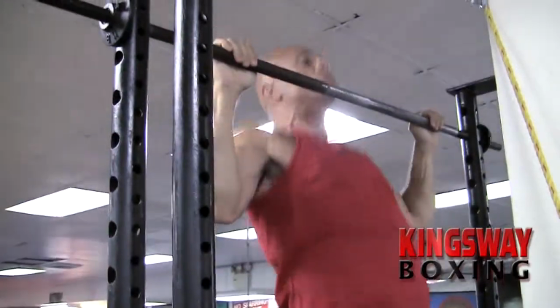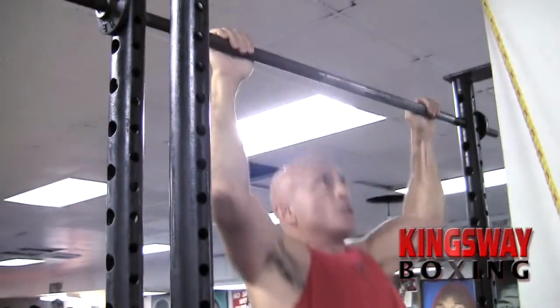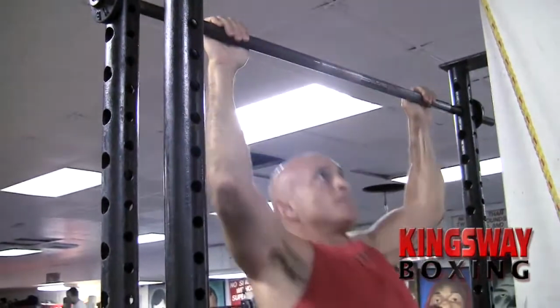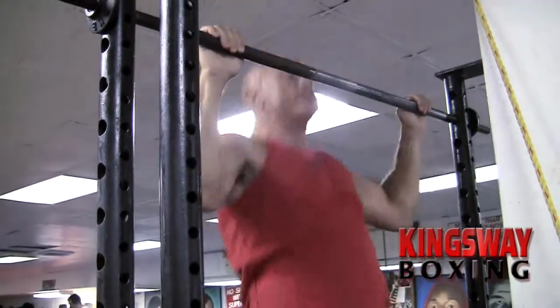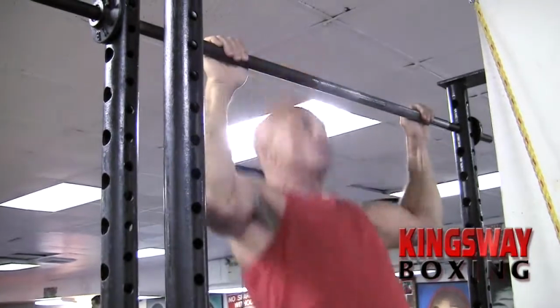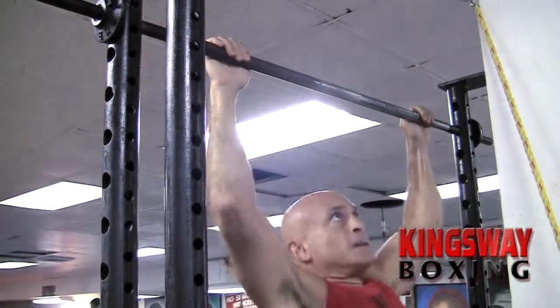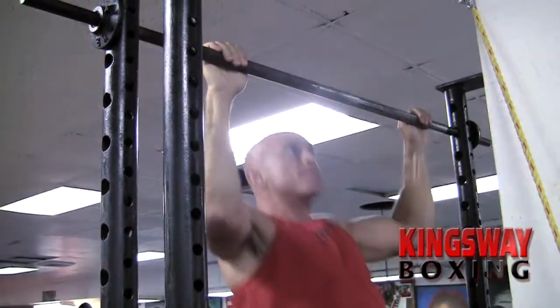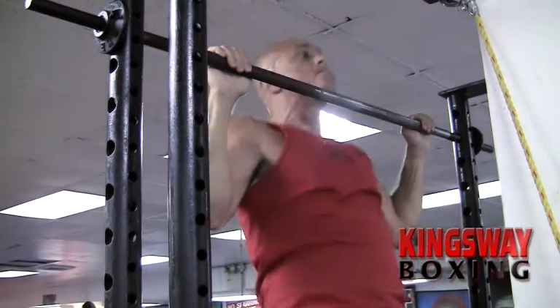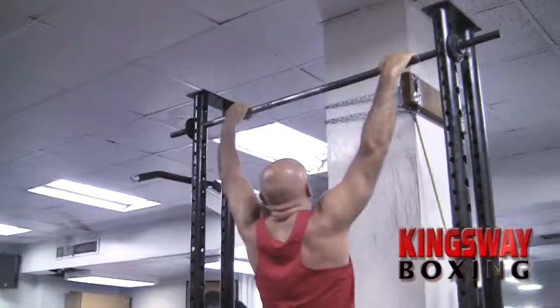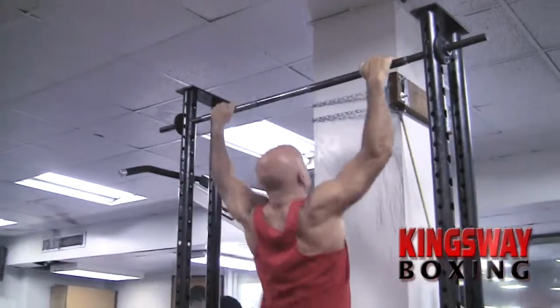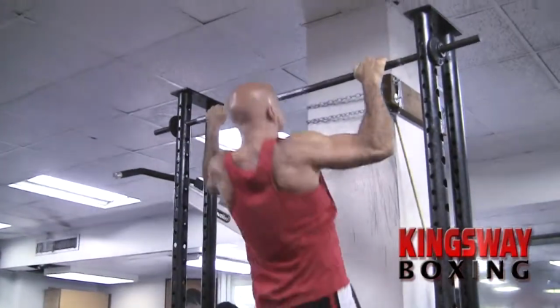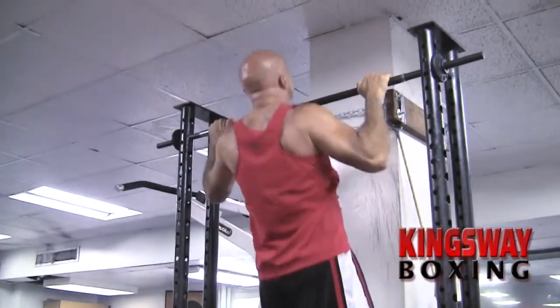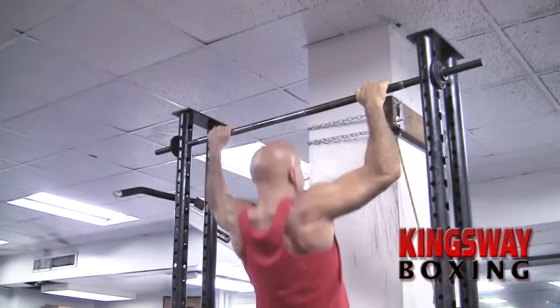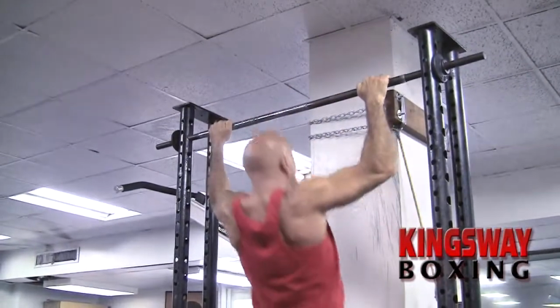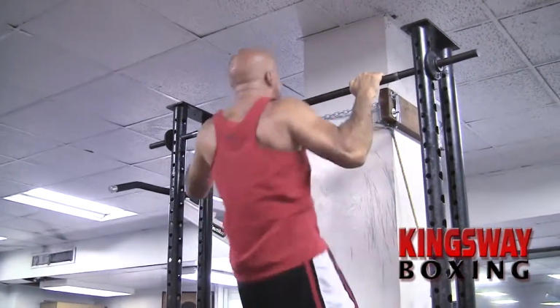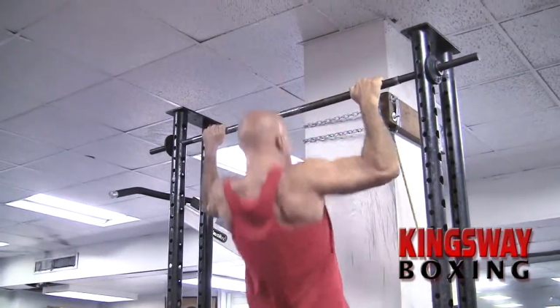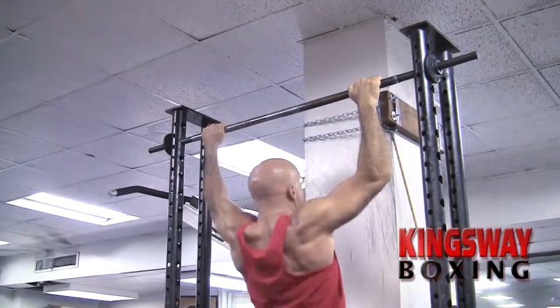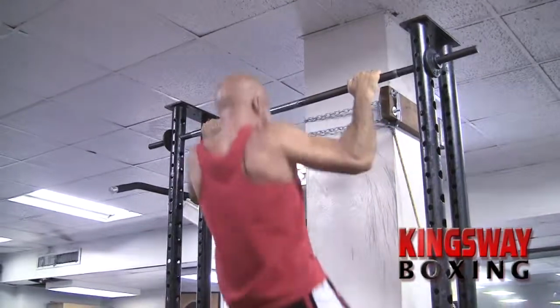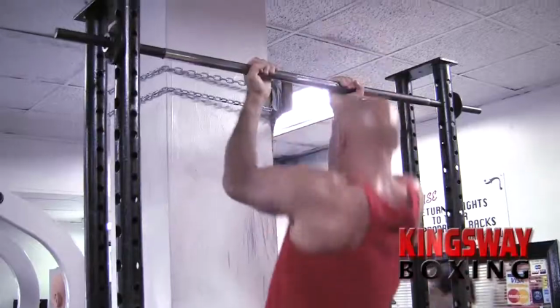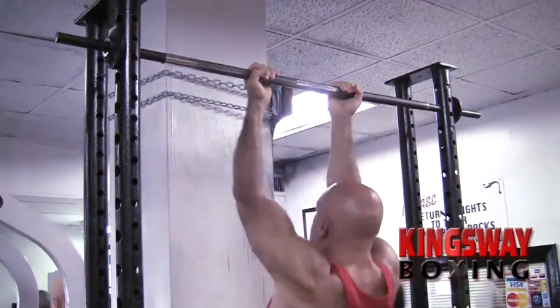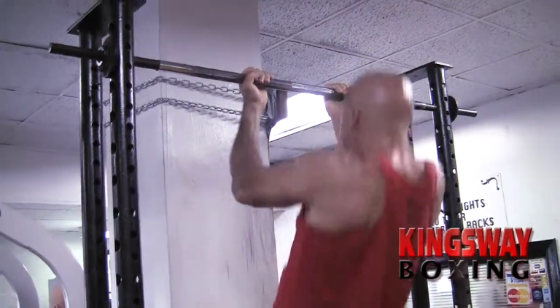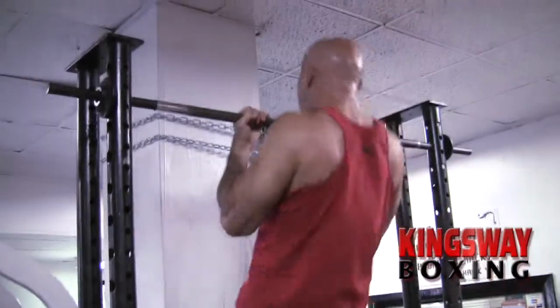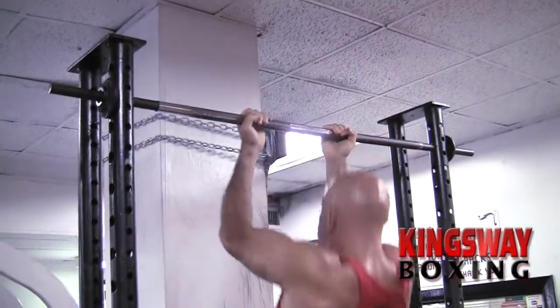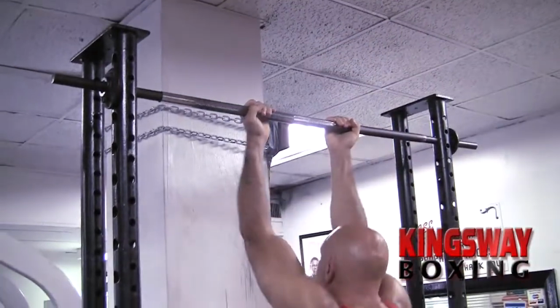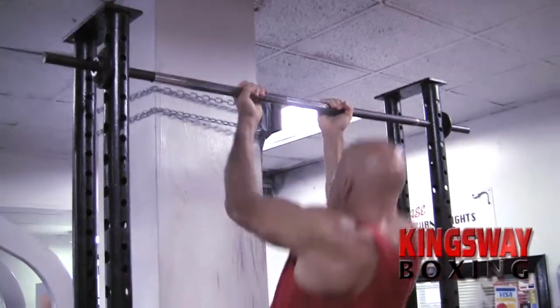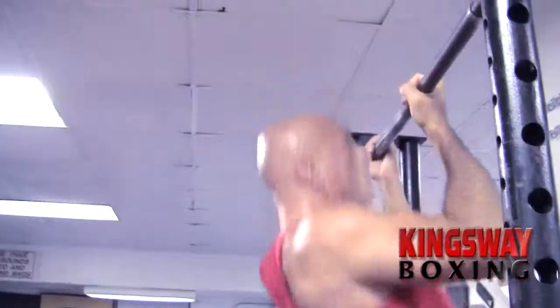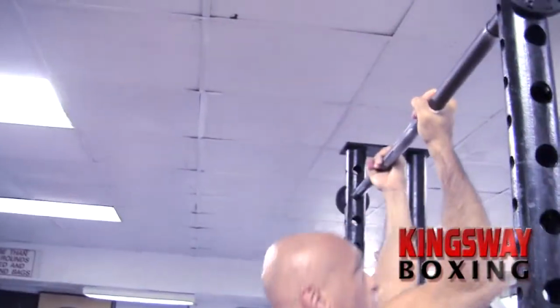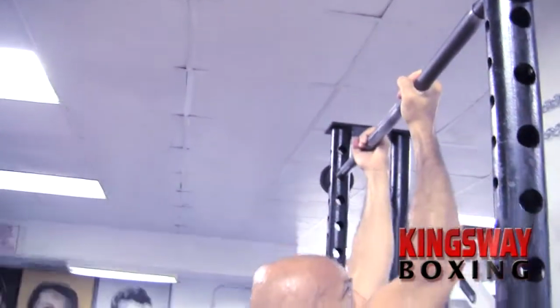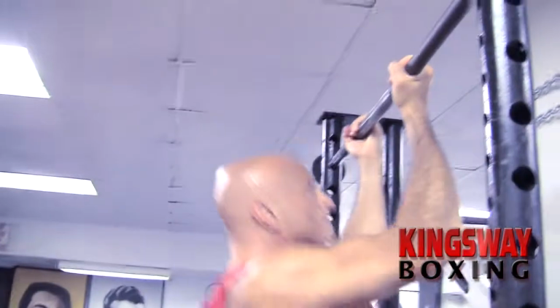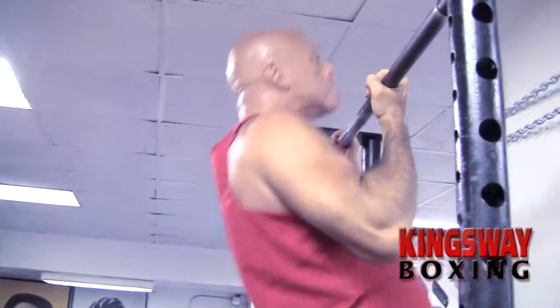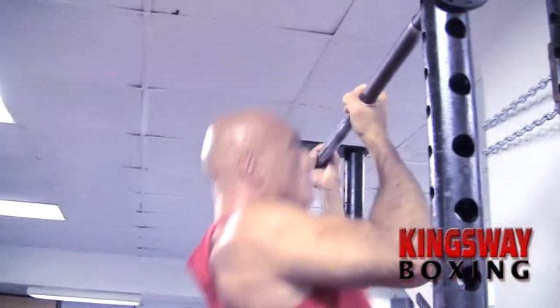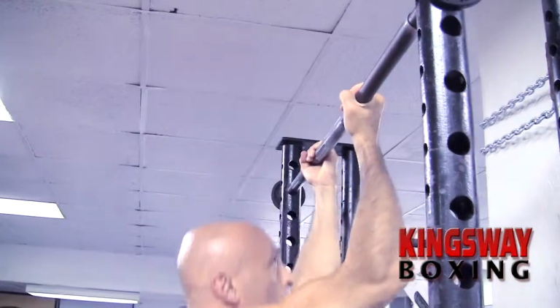Here we have Jack doing pull-ups, looking for strength to develop the upper body with wide grip. Next you see him doing chin-ups, which is a very good exercise for developing your biceps.